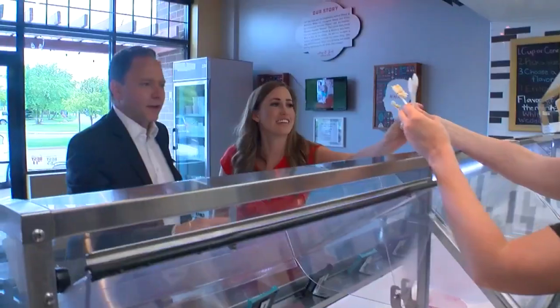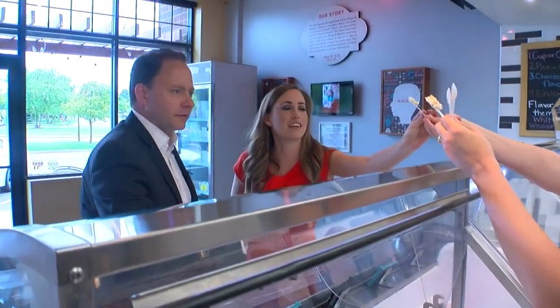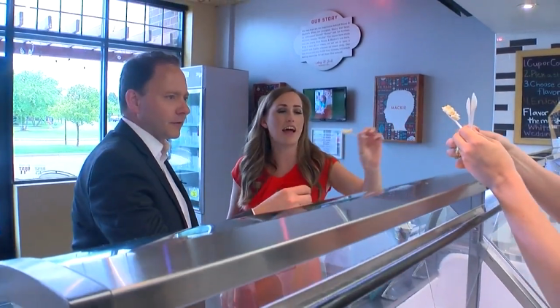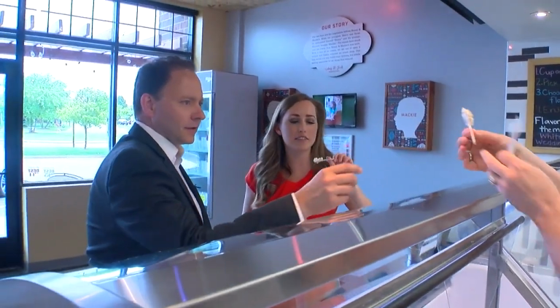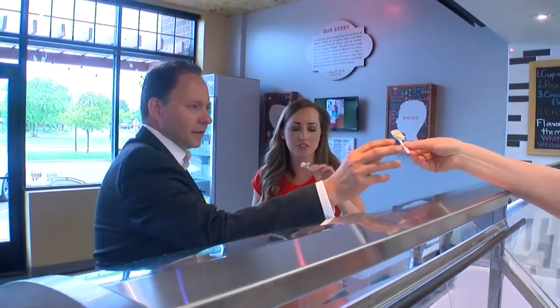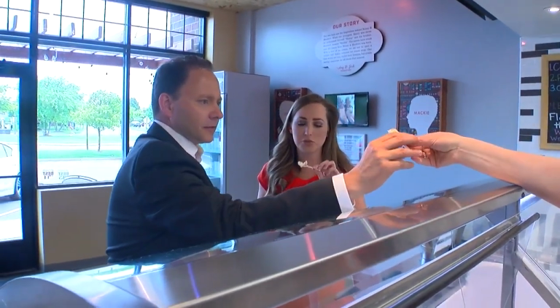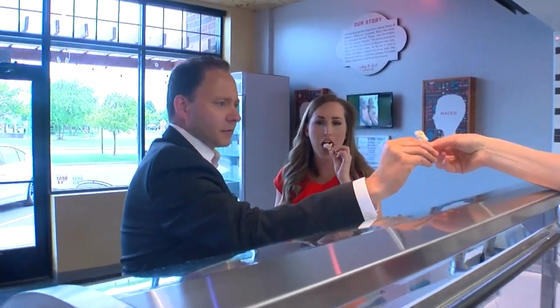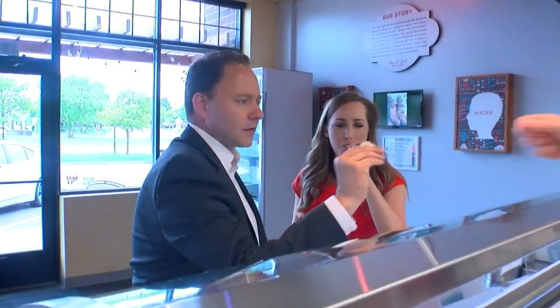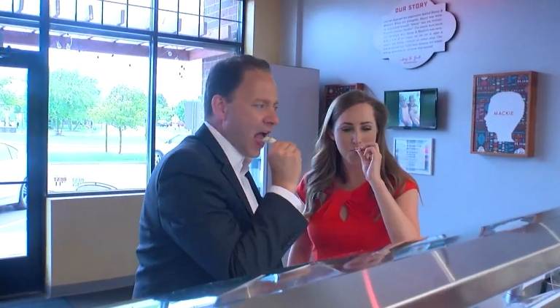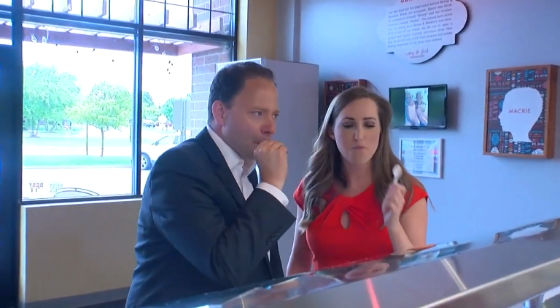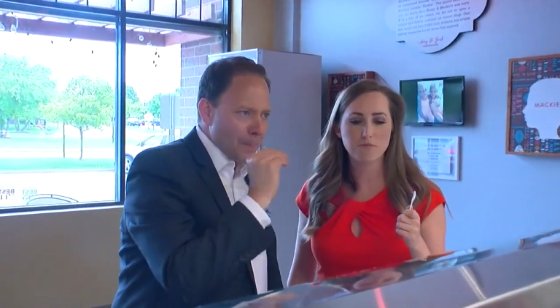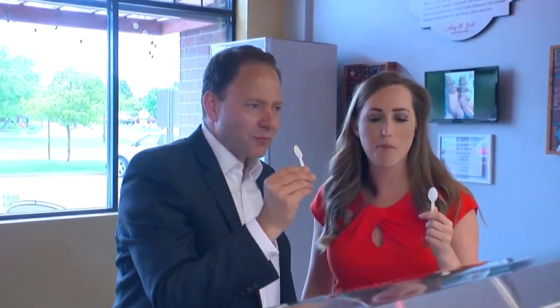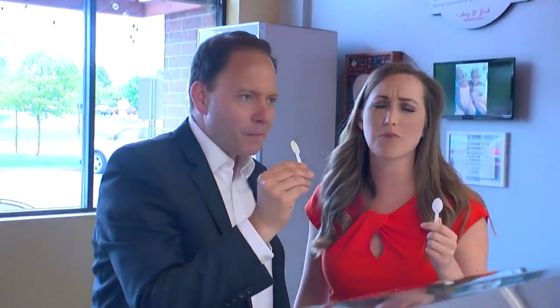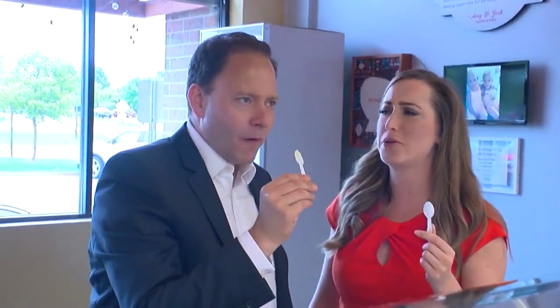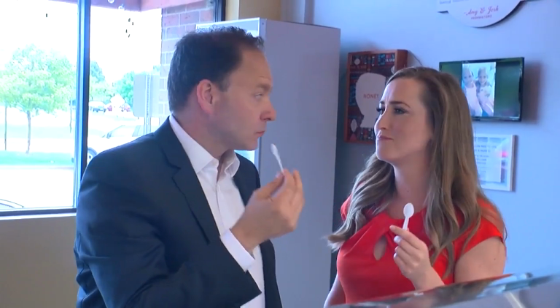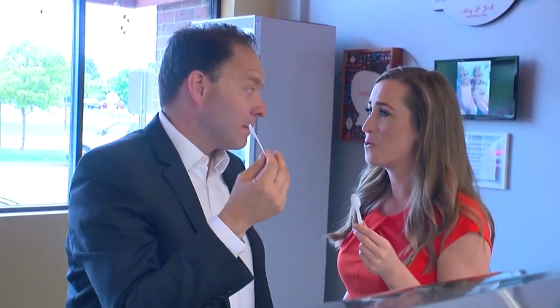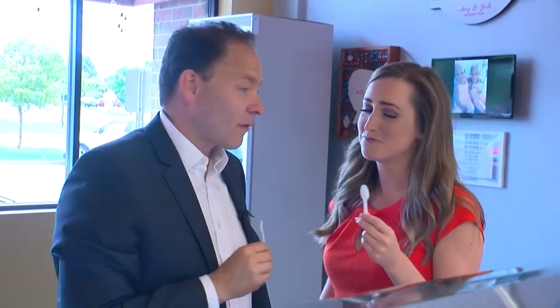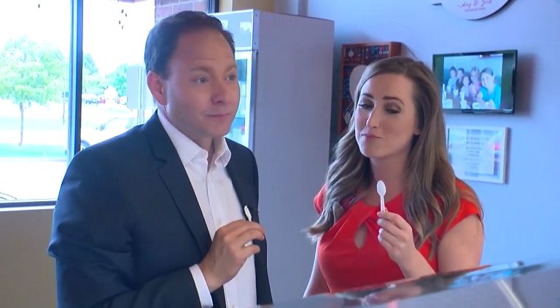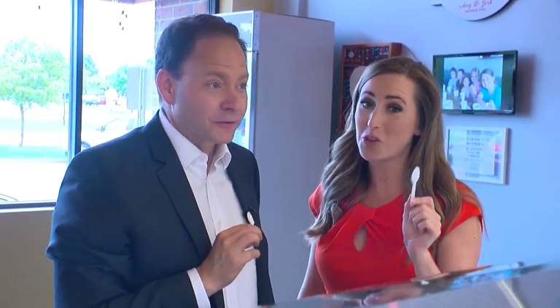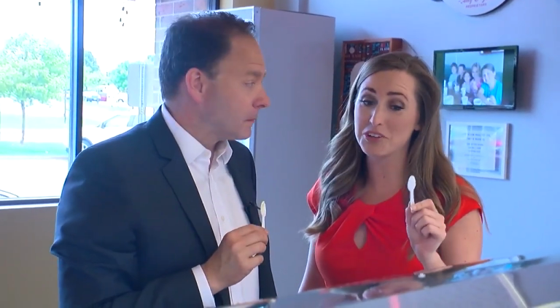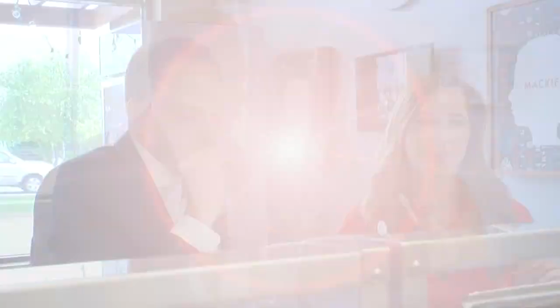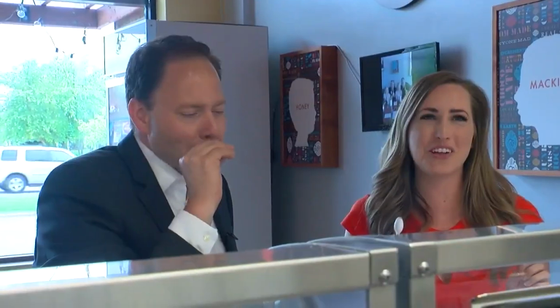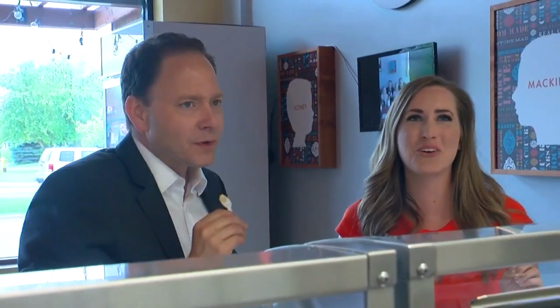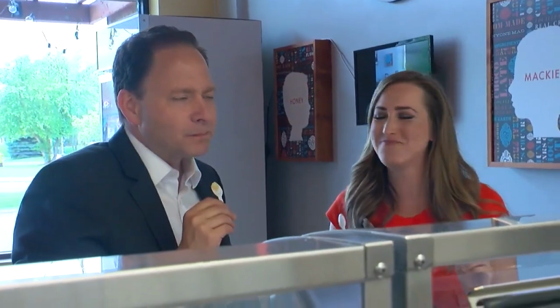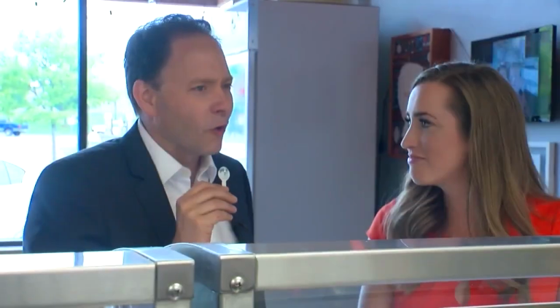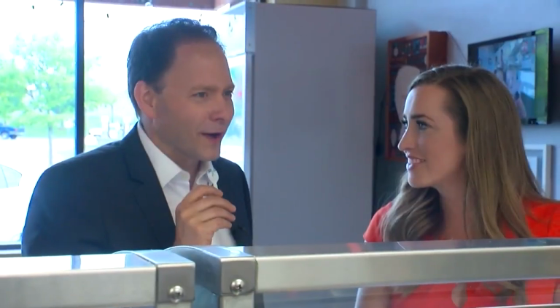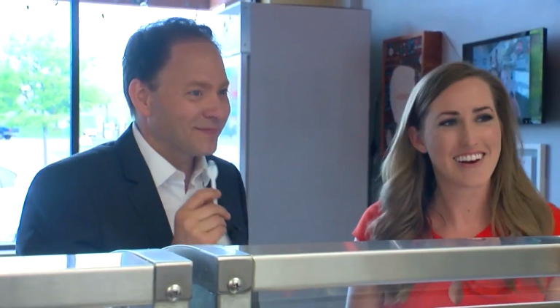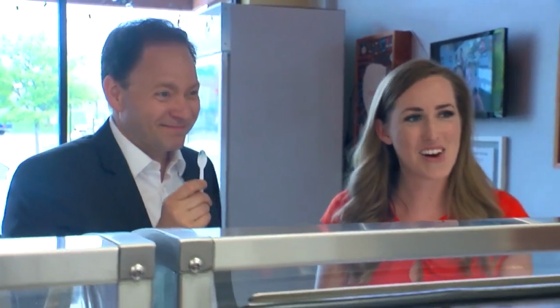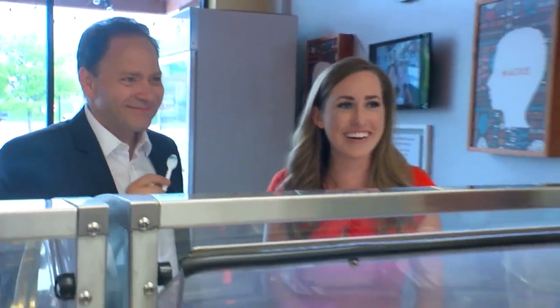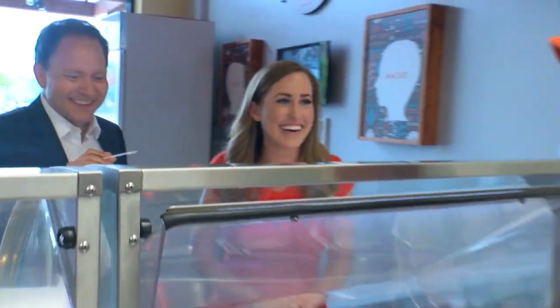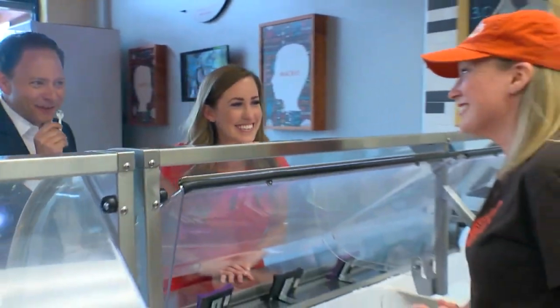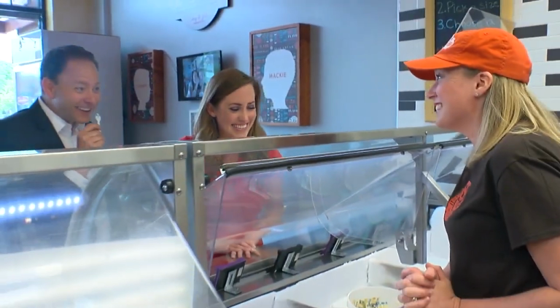Salted caramel with peanuts. Salty, sweet? Sweet and salty. Oh, right? That's good. Really good. Oh, that's so good. Oh, yeah. I don't know, that's really good.